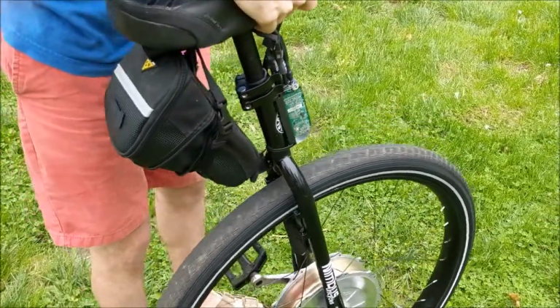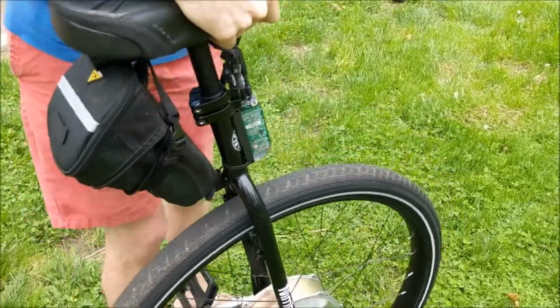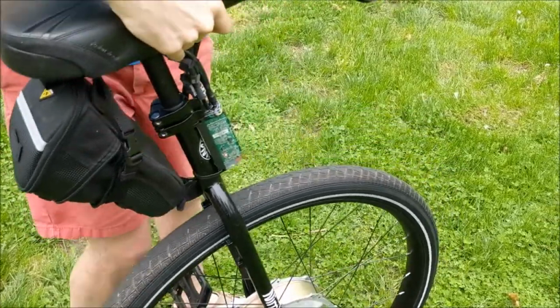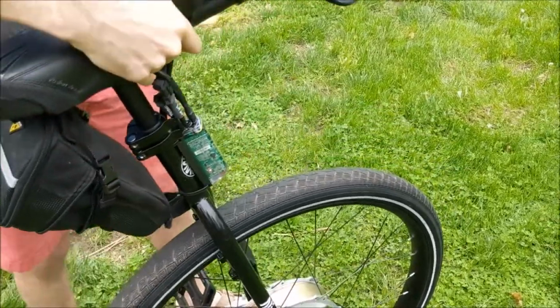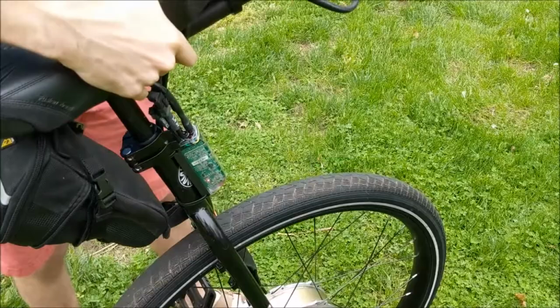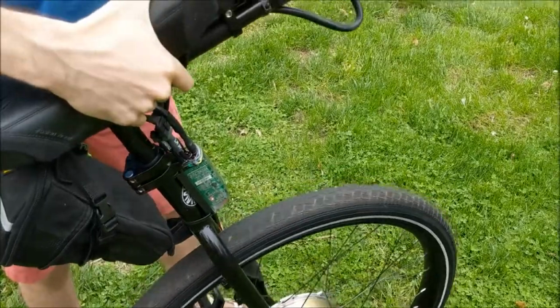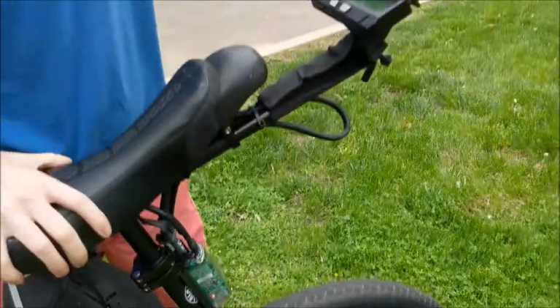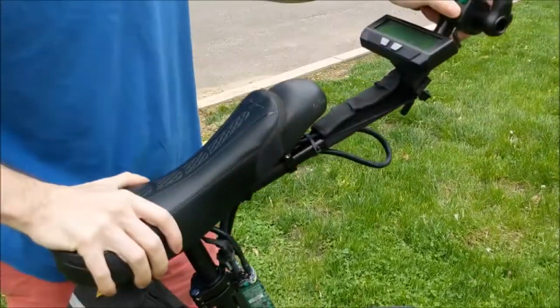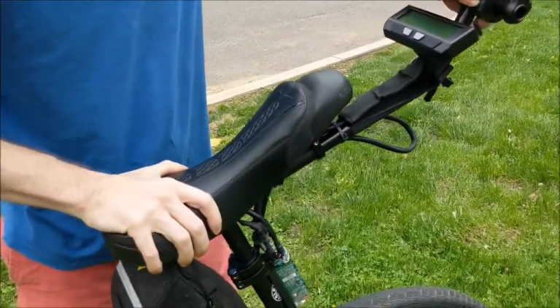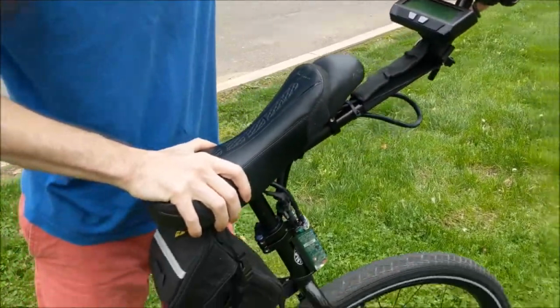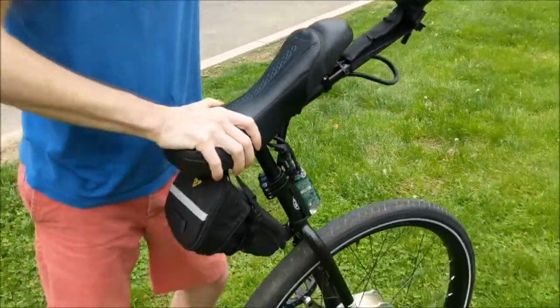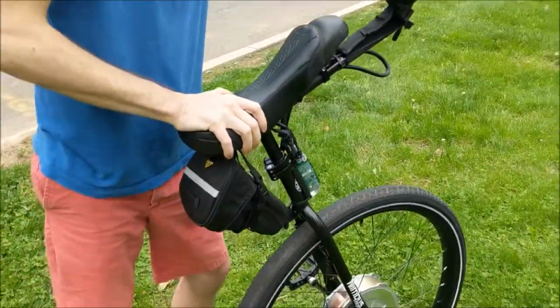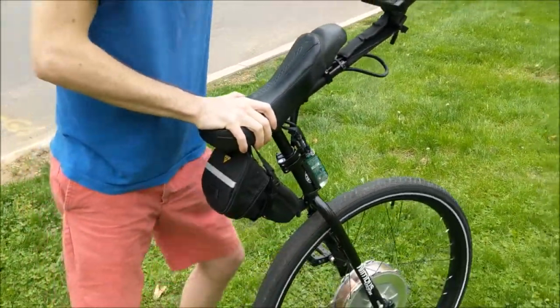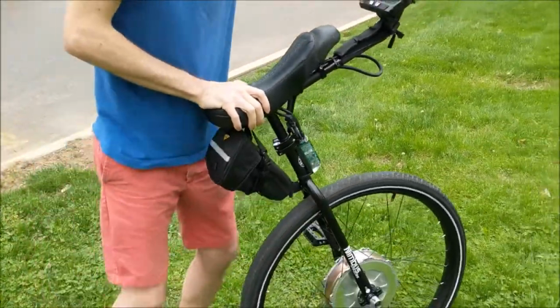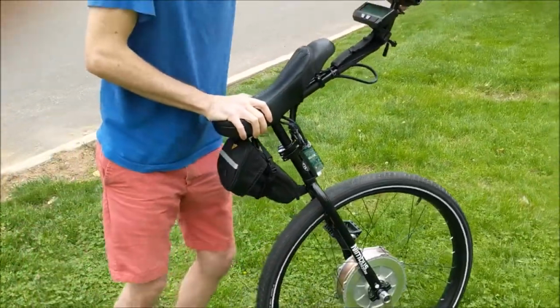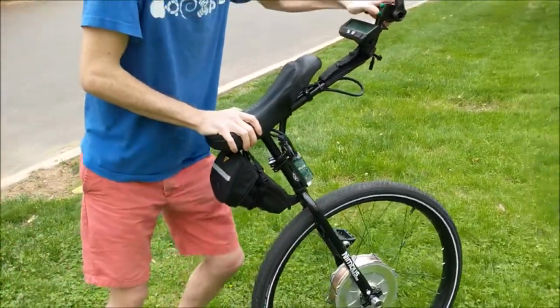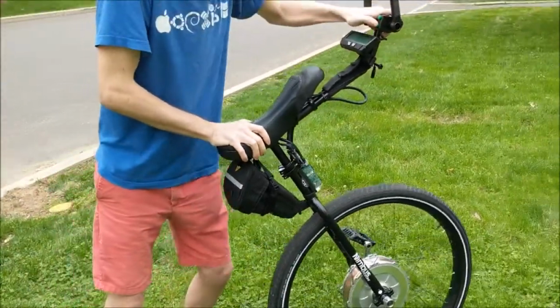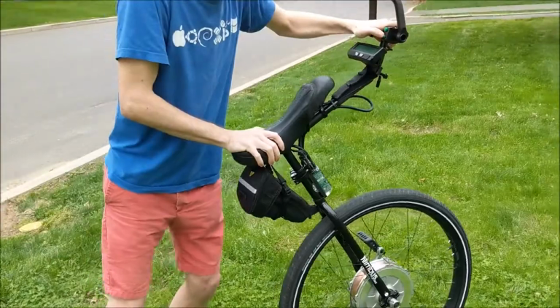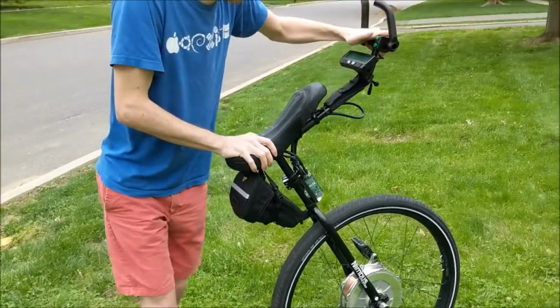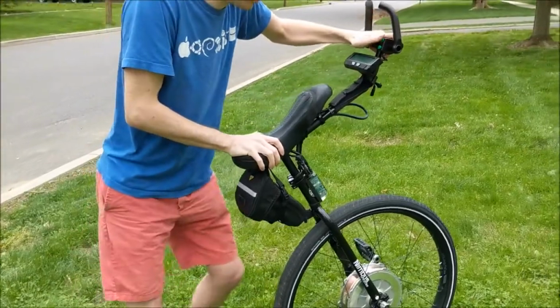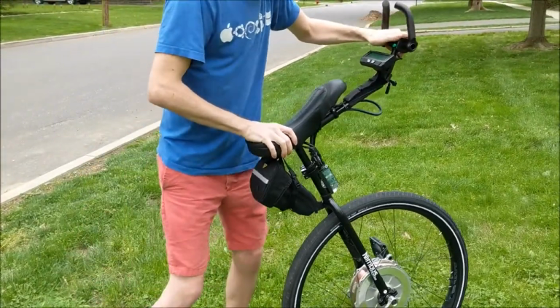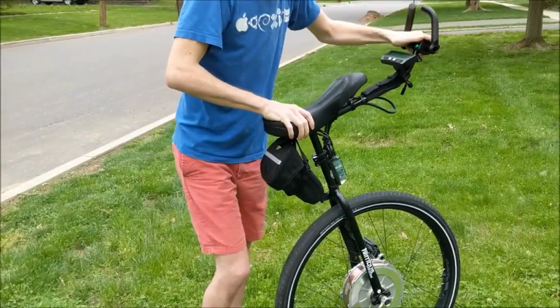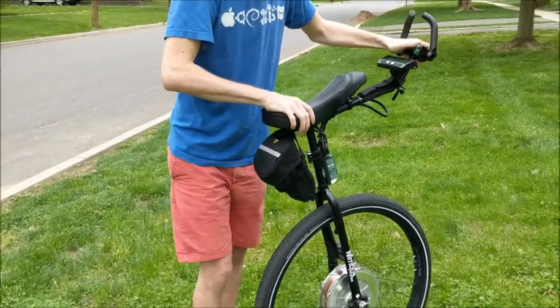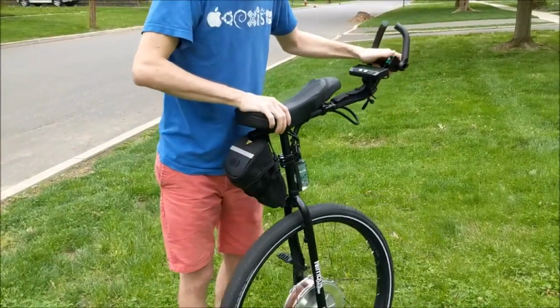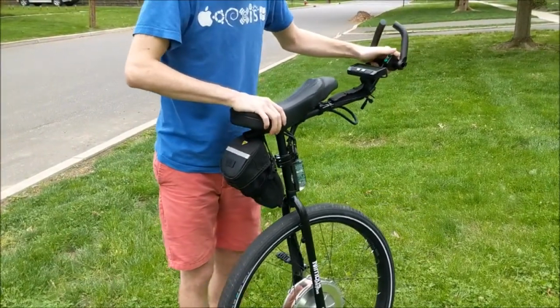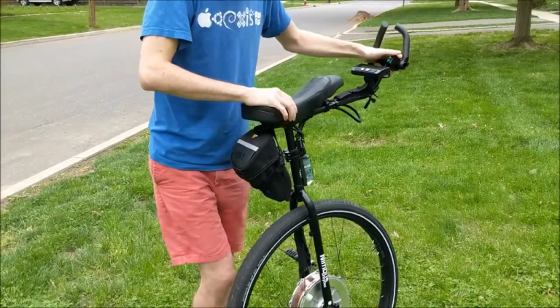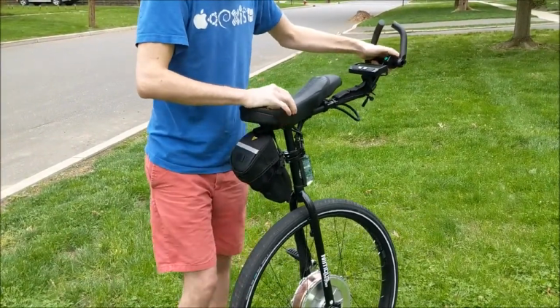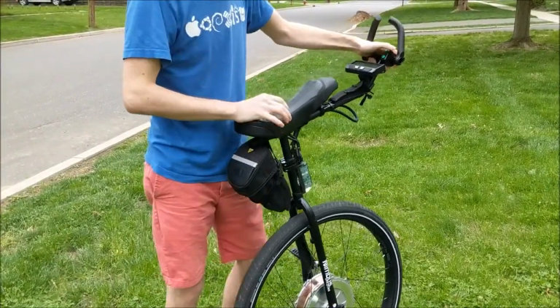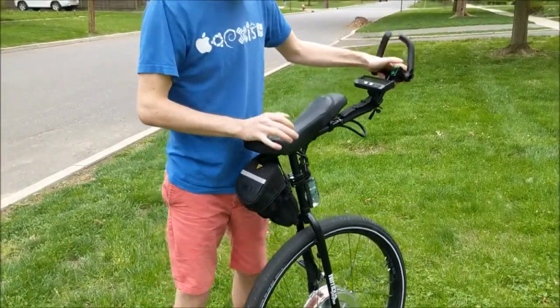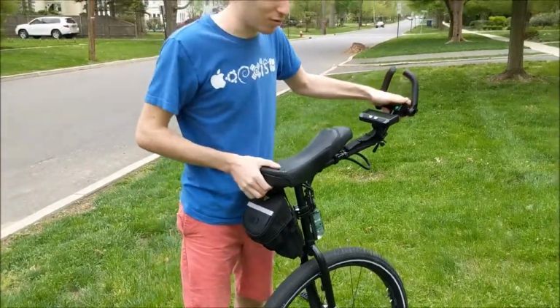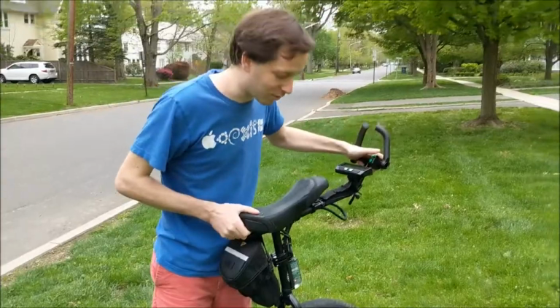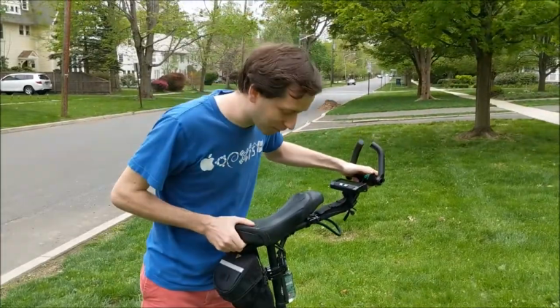Similarly, if I click down a couple times then it's braking — you can't see it but I'm pushing hard against it and it's trying to stop me from going. That's good for going down hills, because going downhill is just as hard on a unicycle as going uphill.